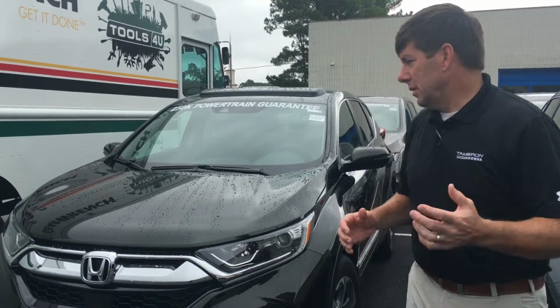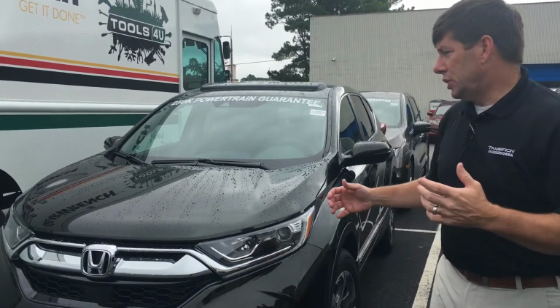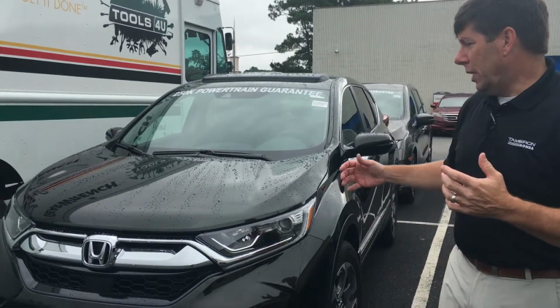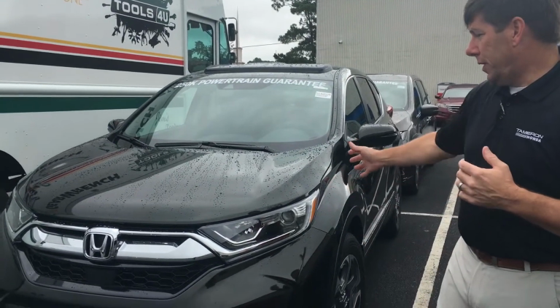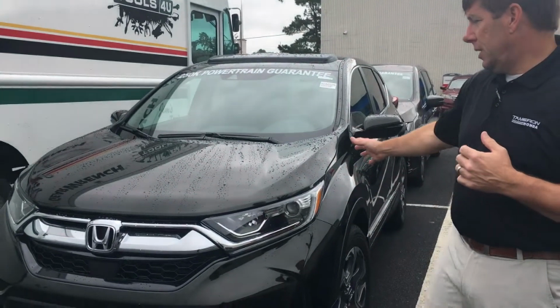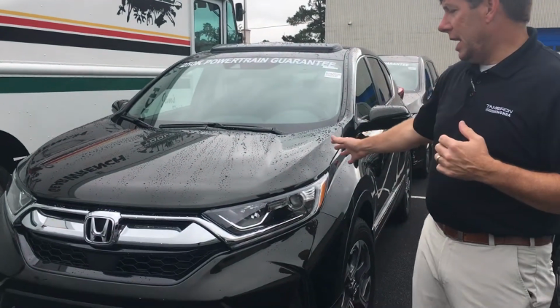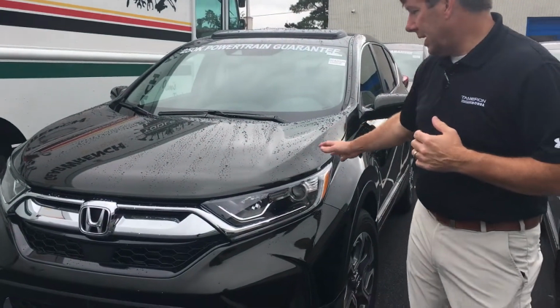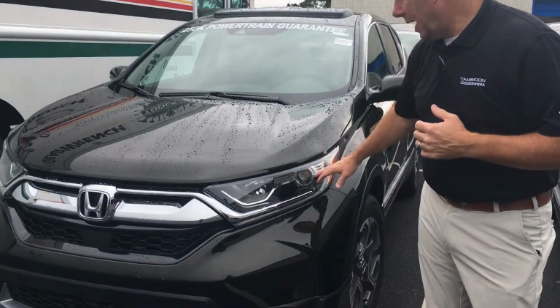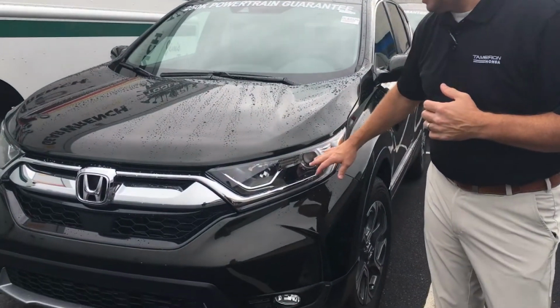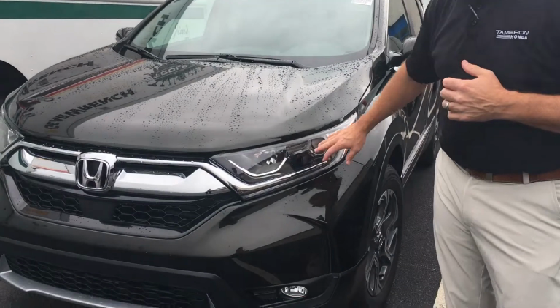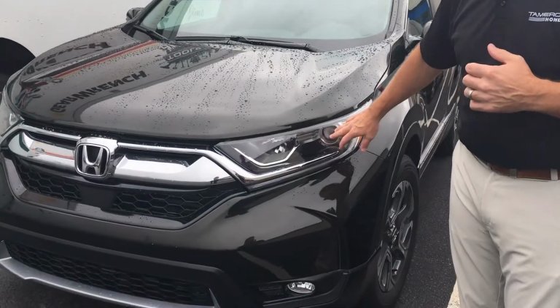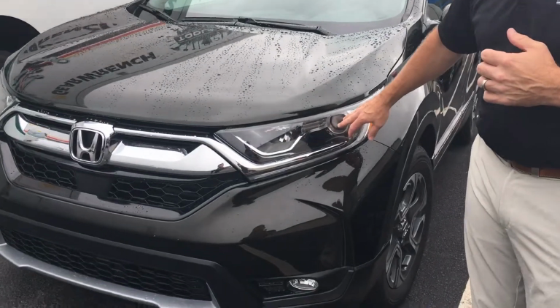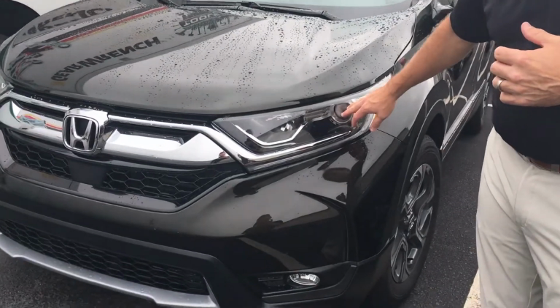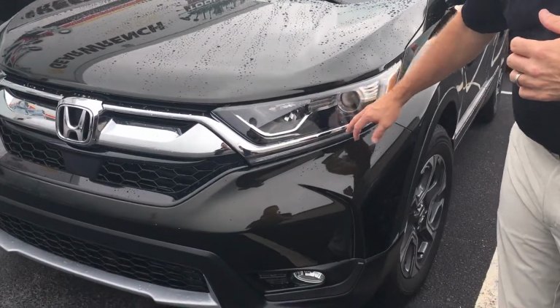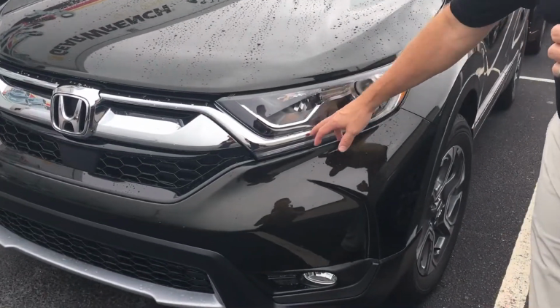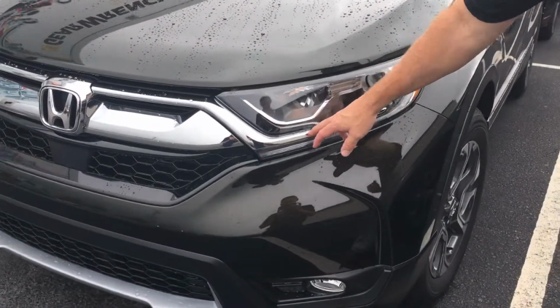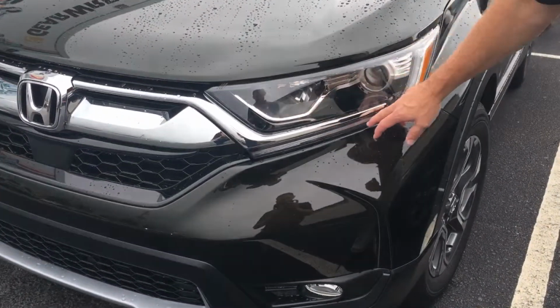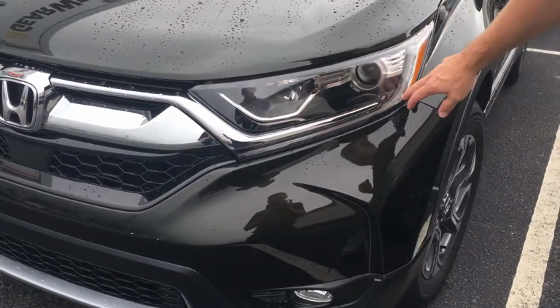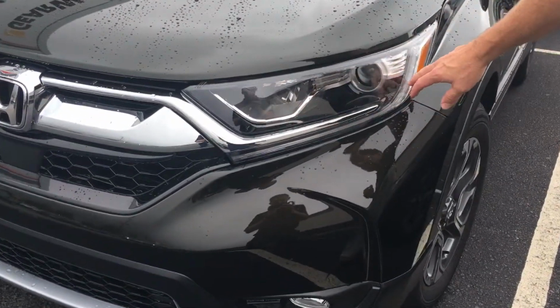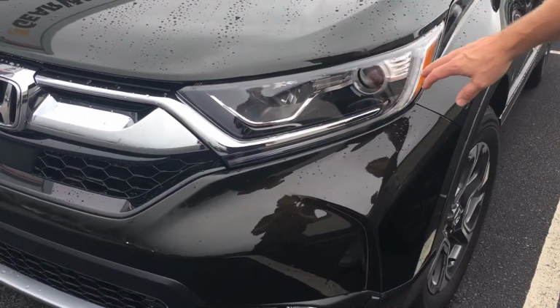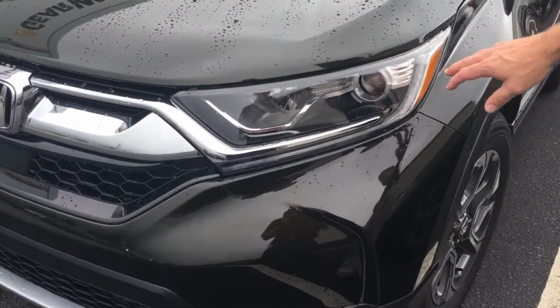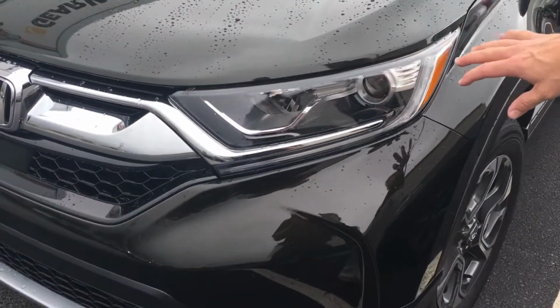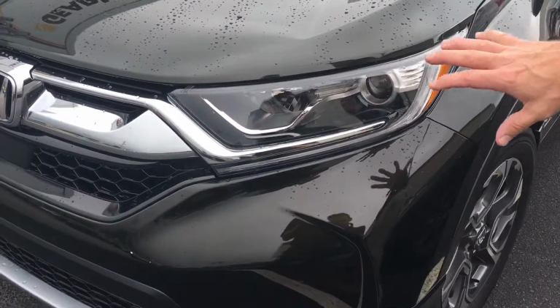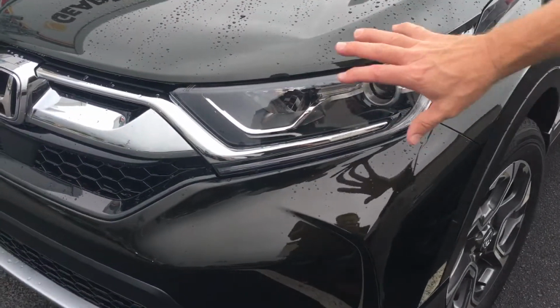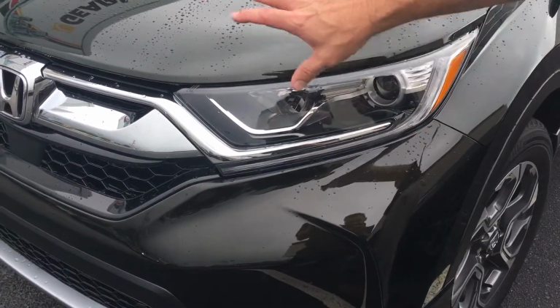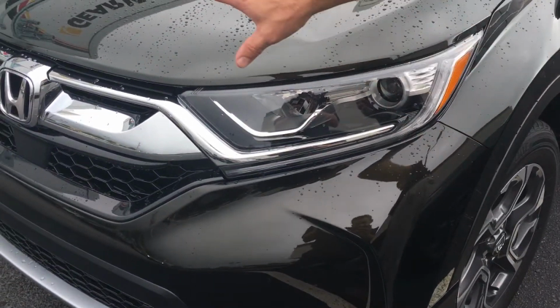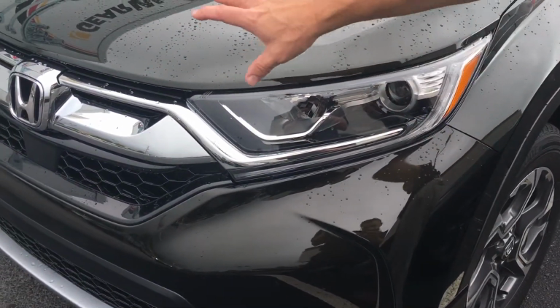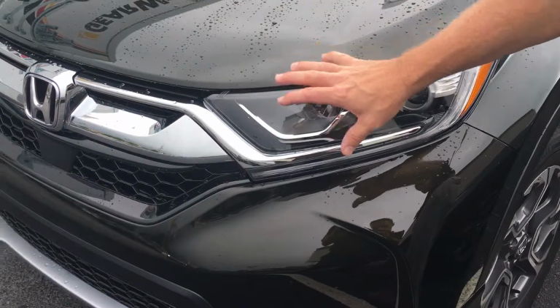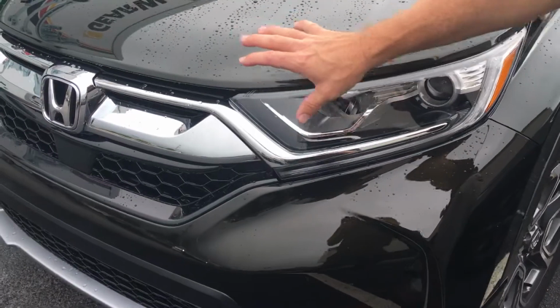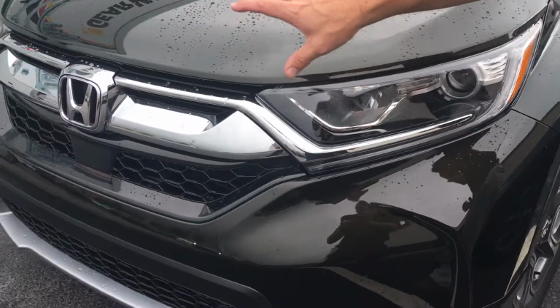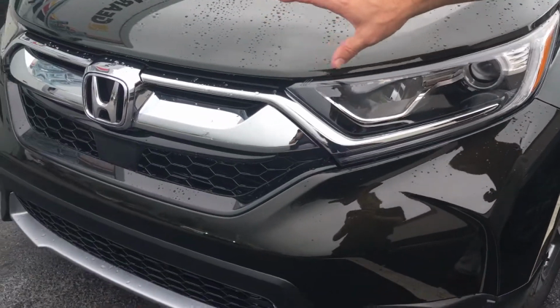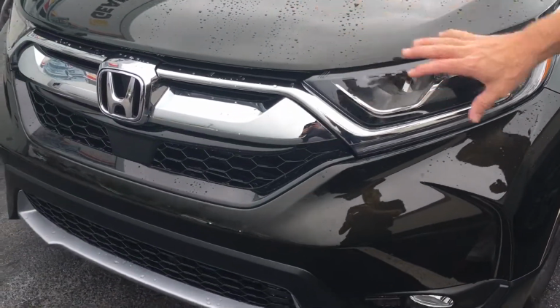What you get with the EX-L: HID headlights as well as LED daytime running lights, beautiful chrome accents with your honeycomb grille.